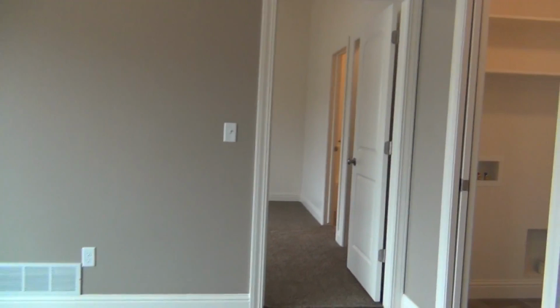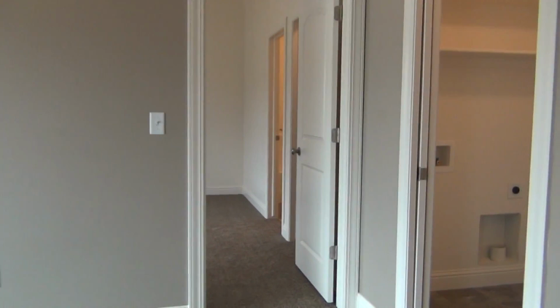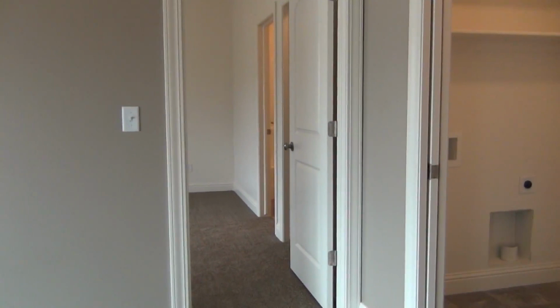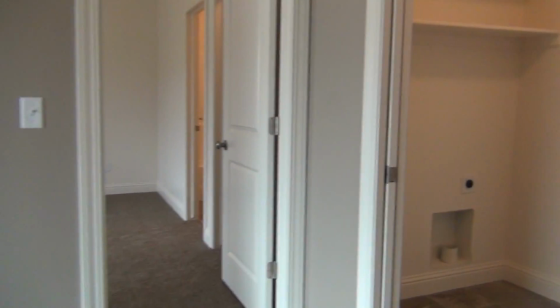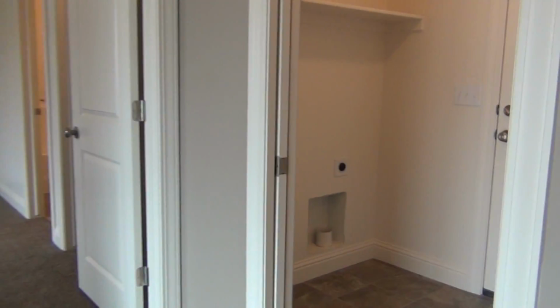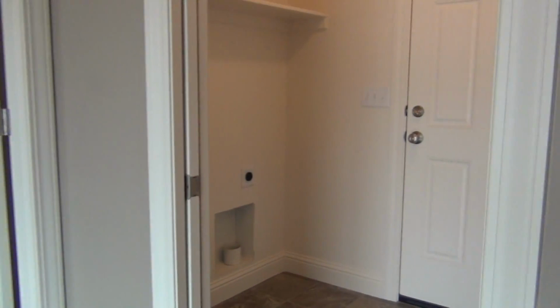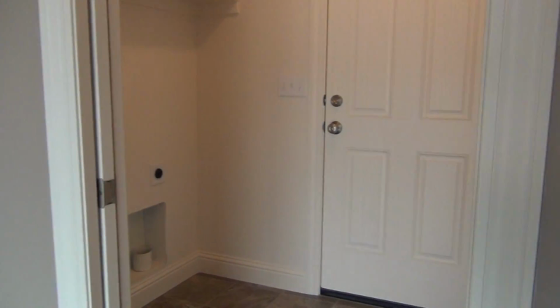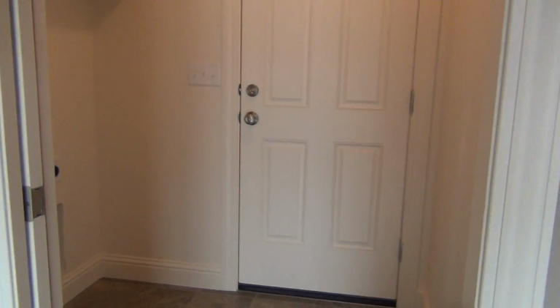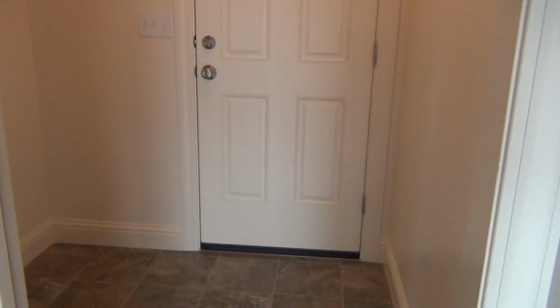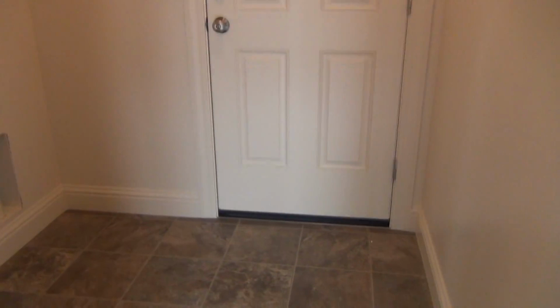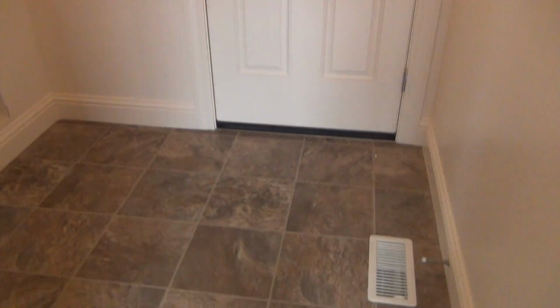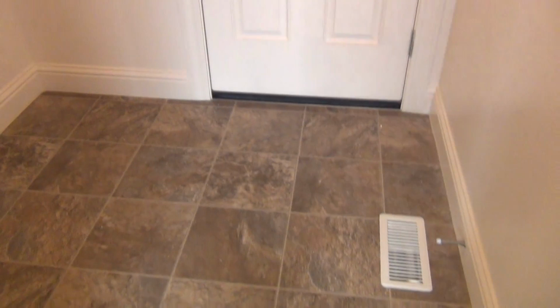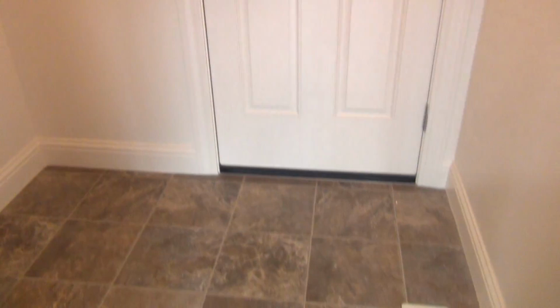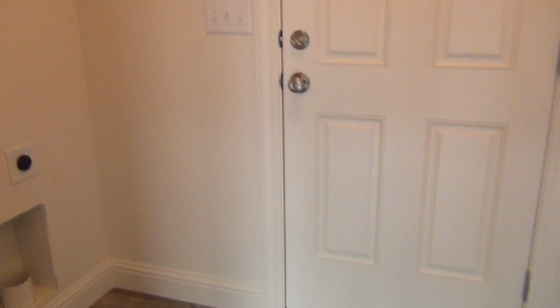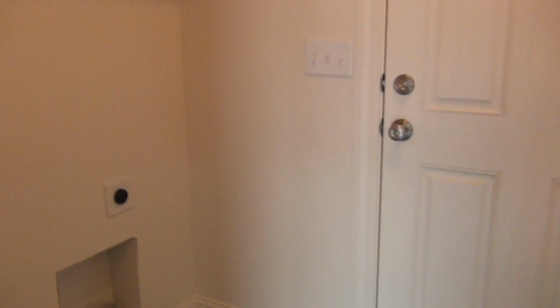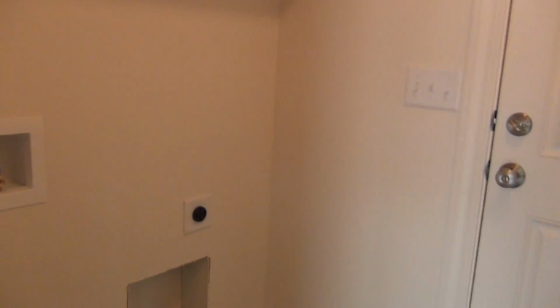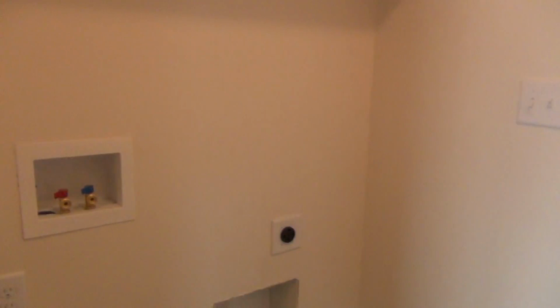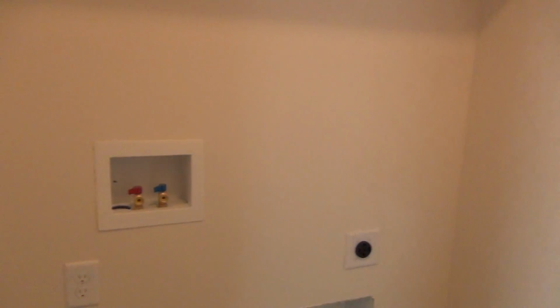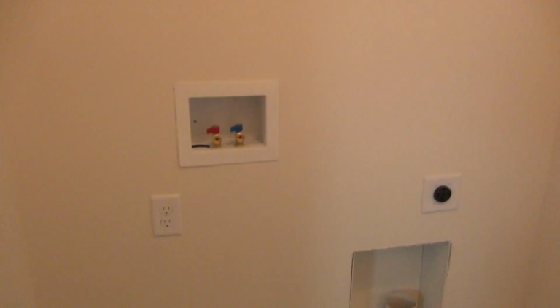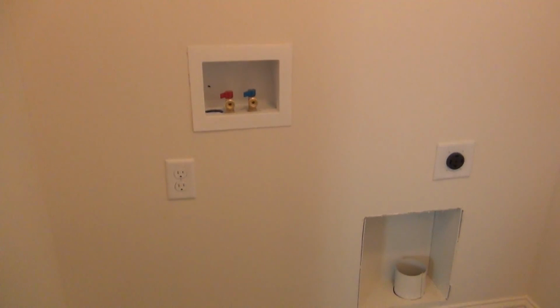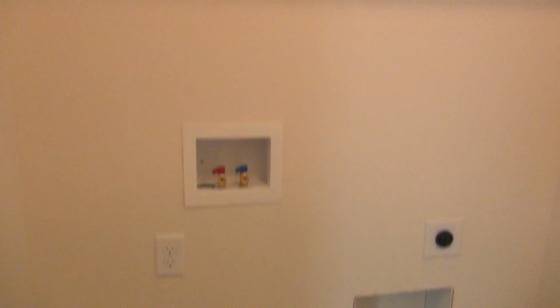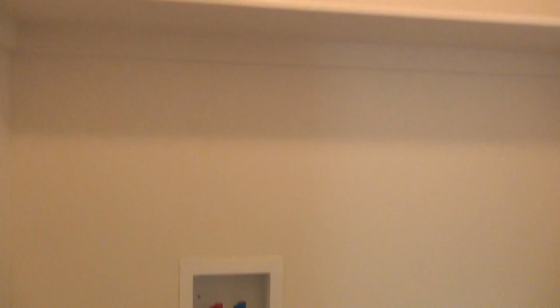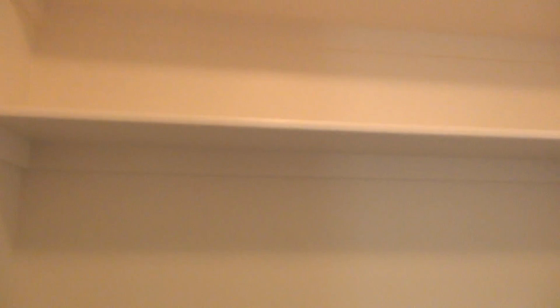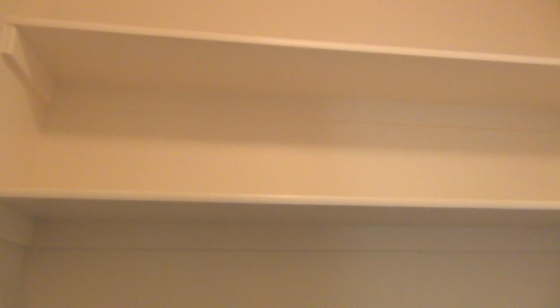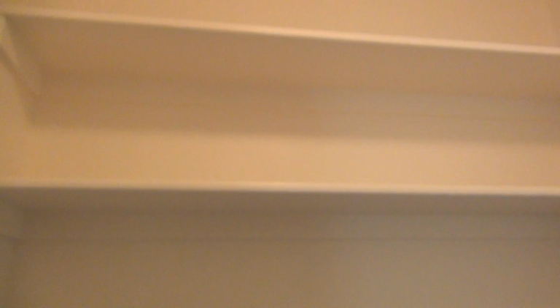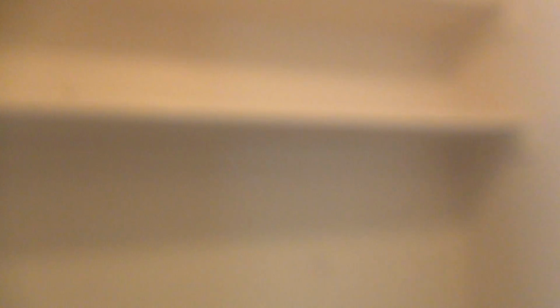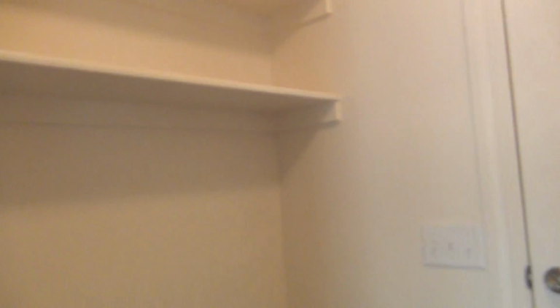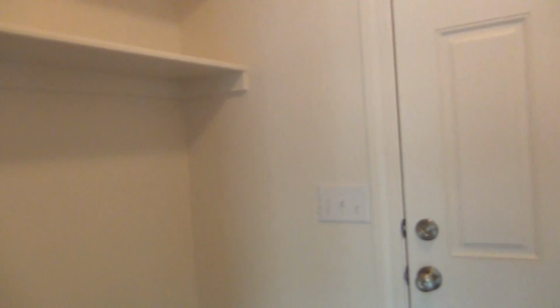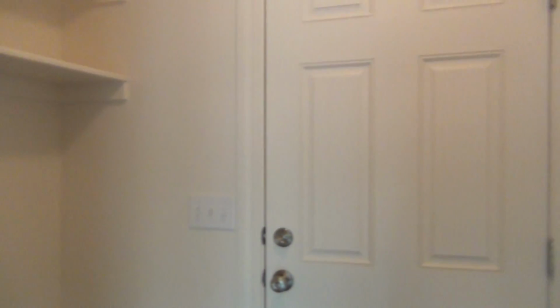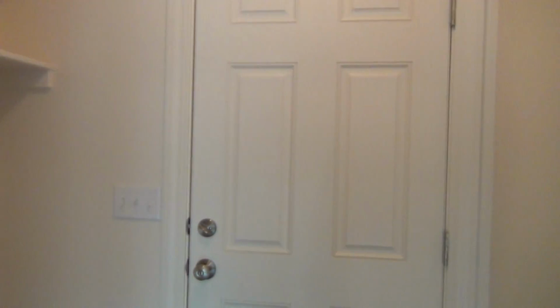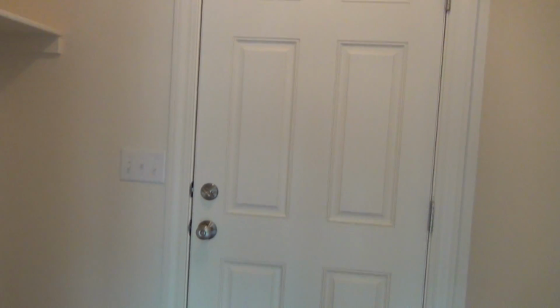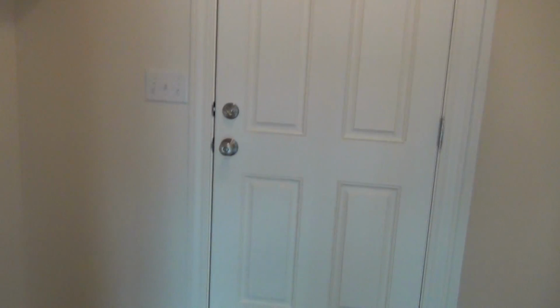Just off of the dining room is a laundry room. It has laminate floors, washer and dryer hookups, and shelving above. The door there will take you into the two-car garage.